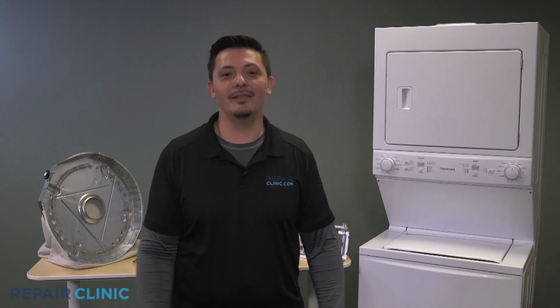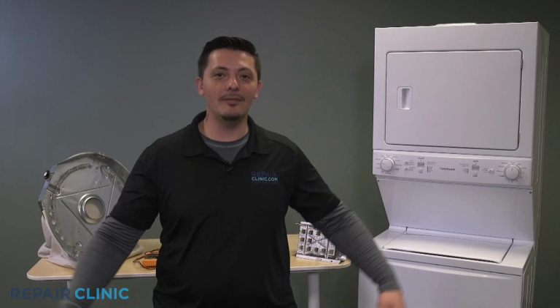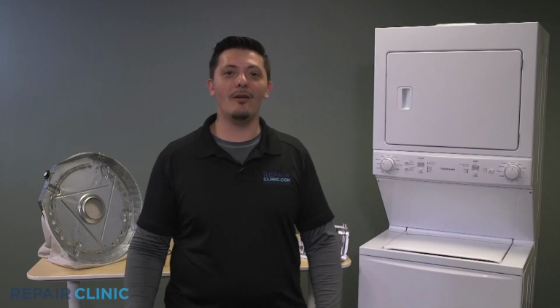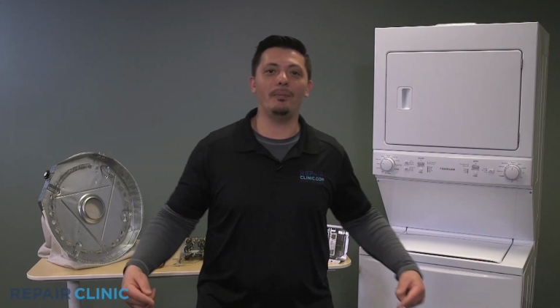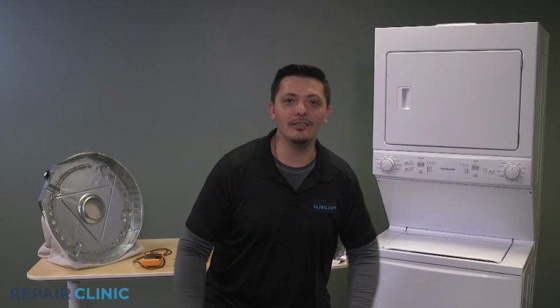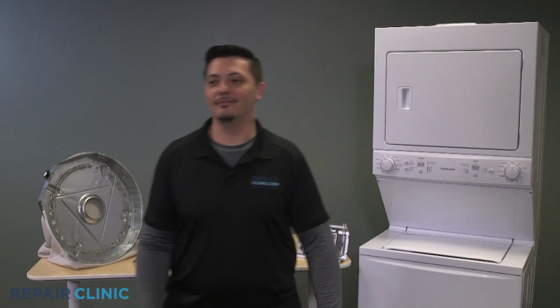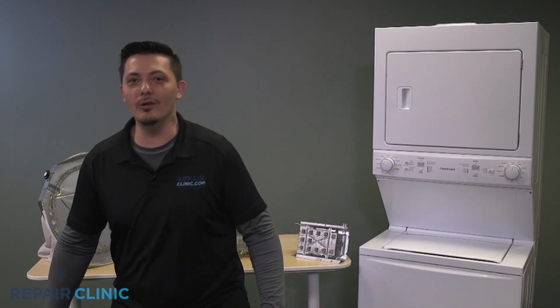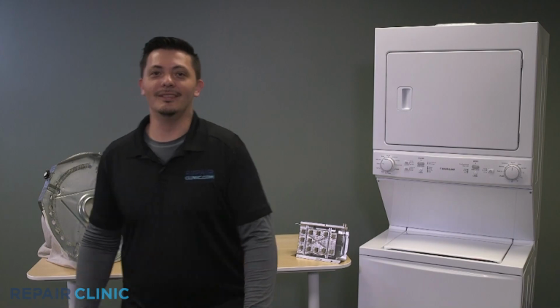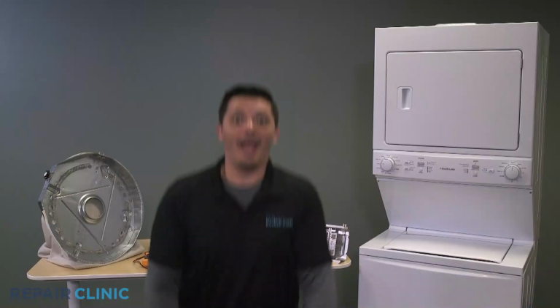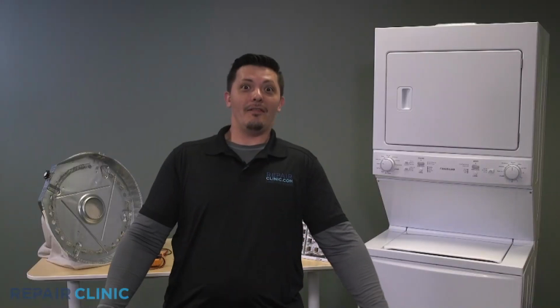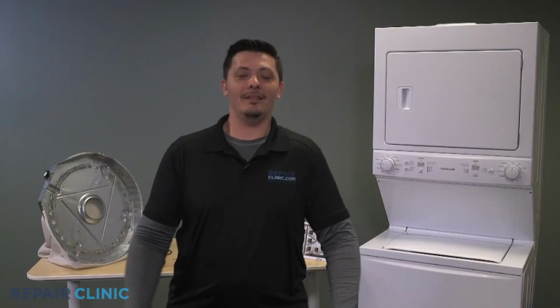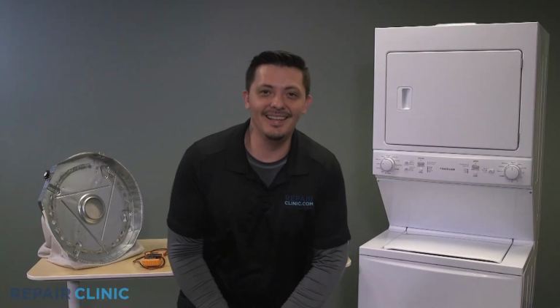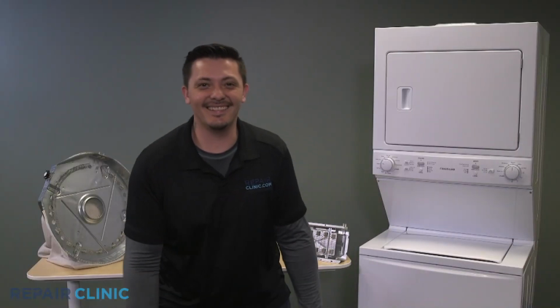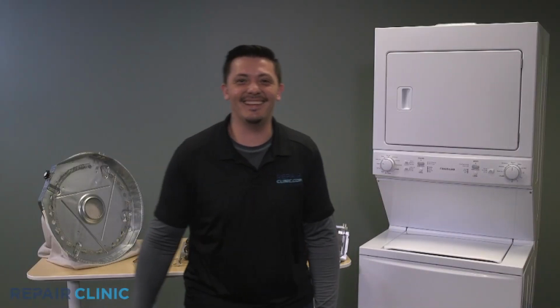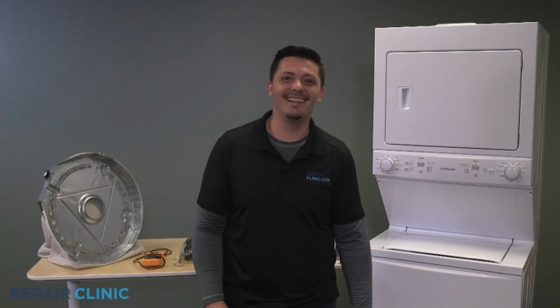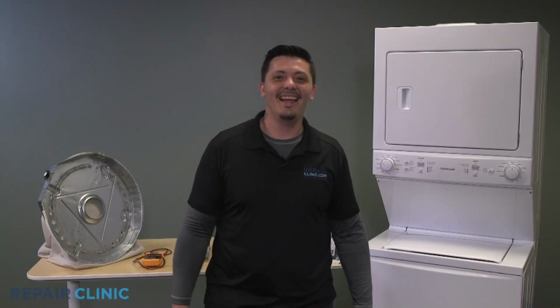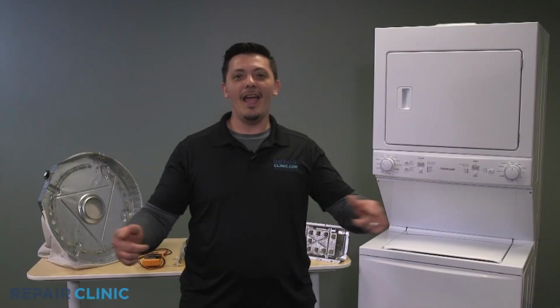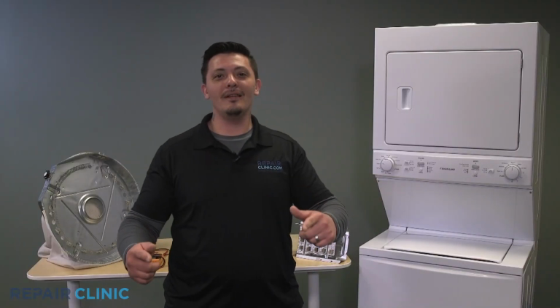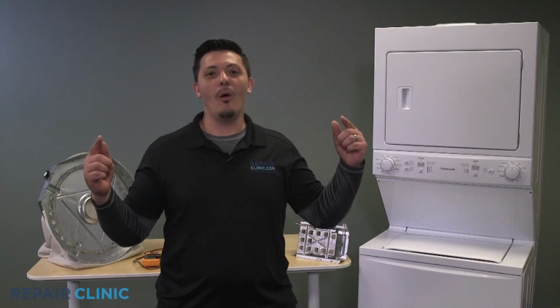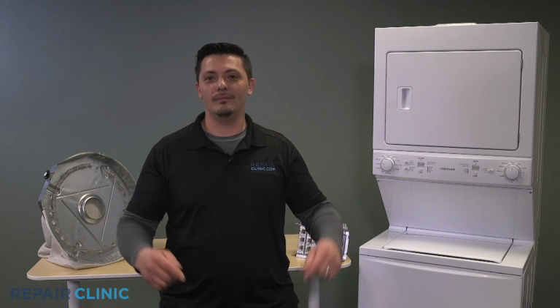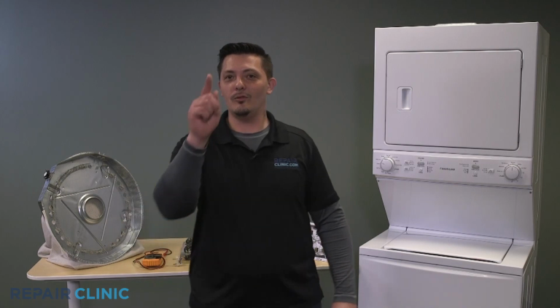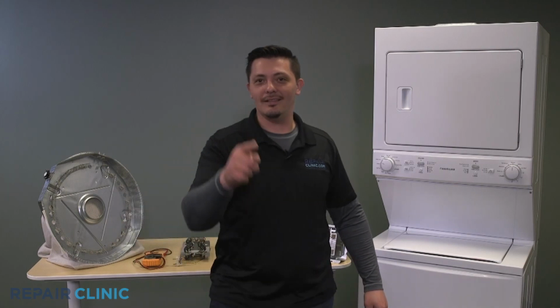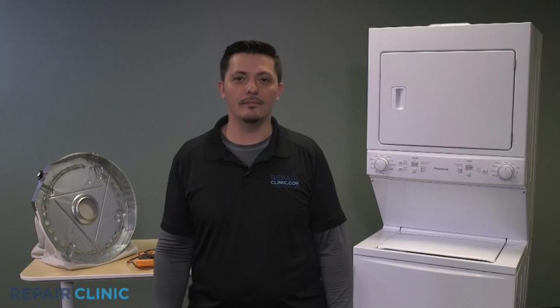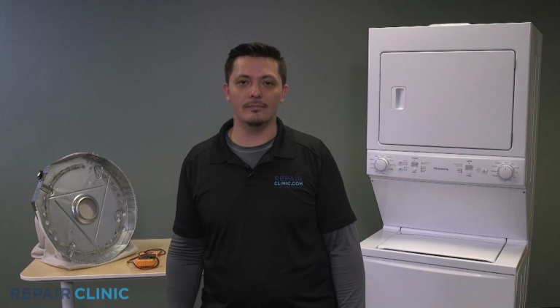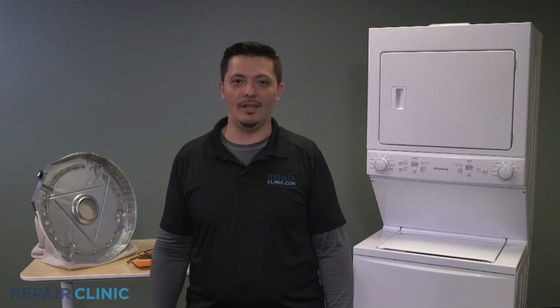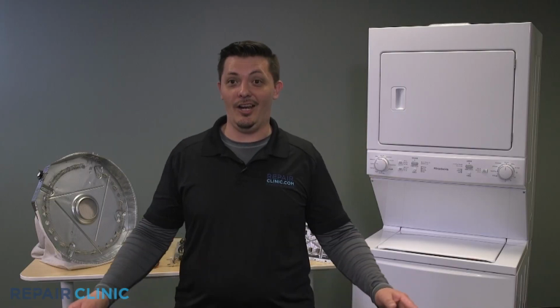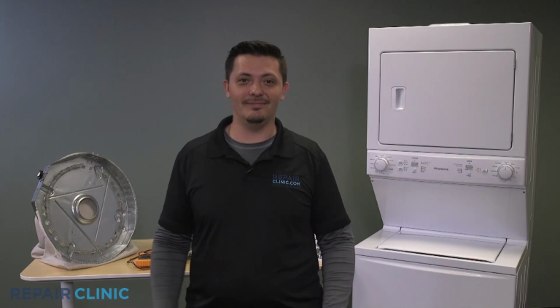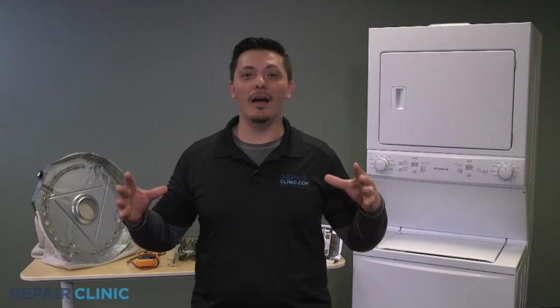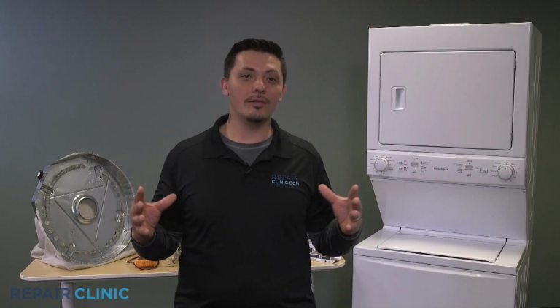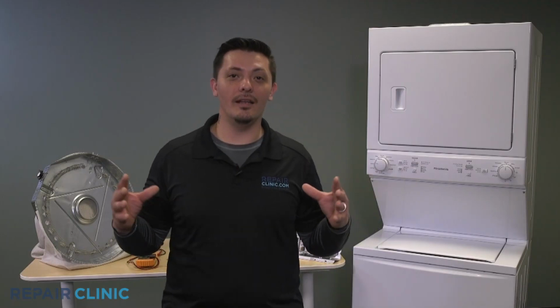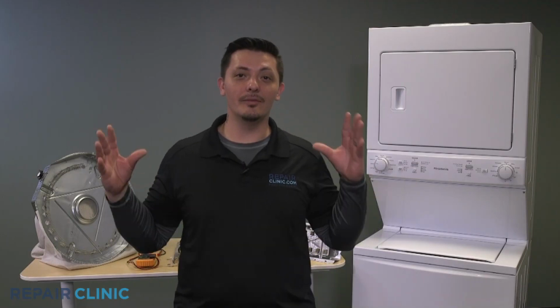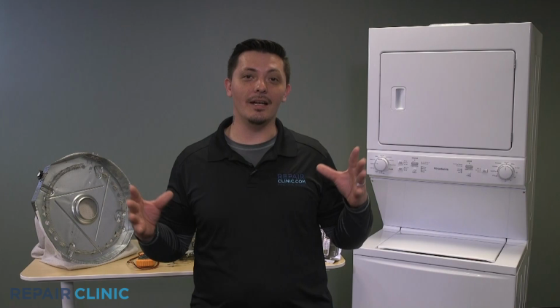Commonly used in your household appliances. Hey everyone! I'm Joseph and I'm screwing up.